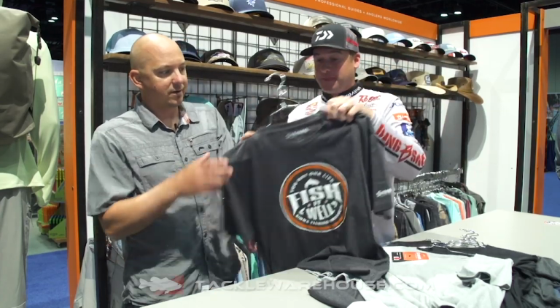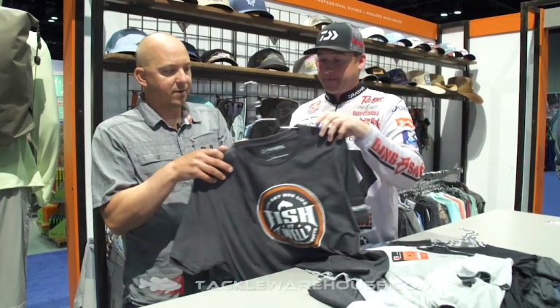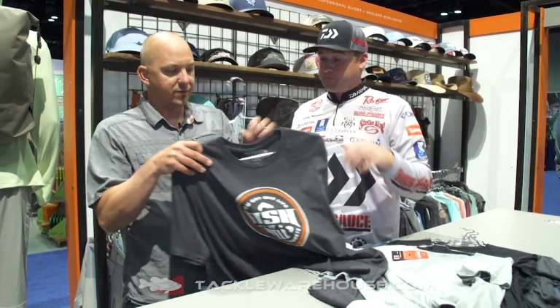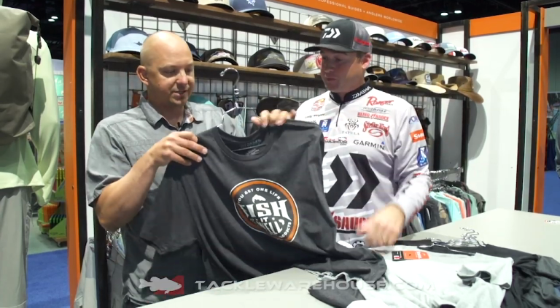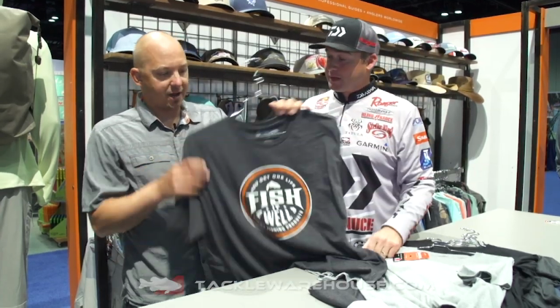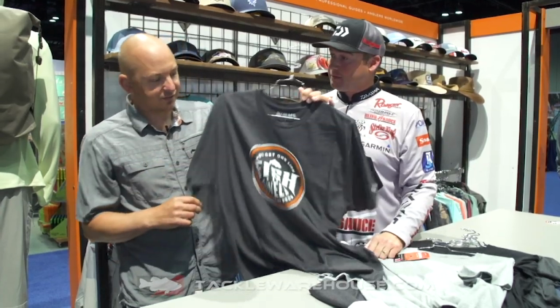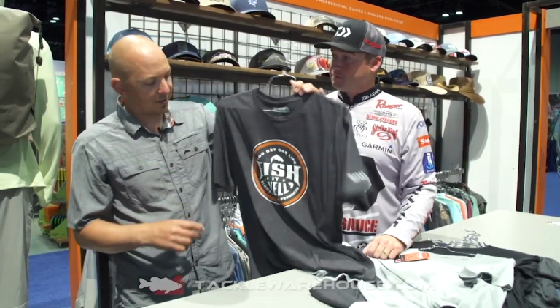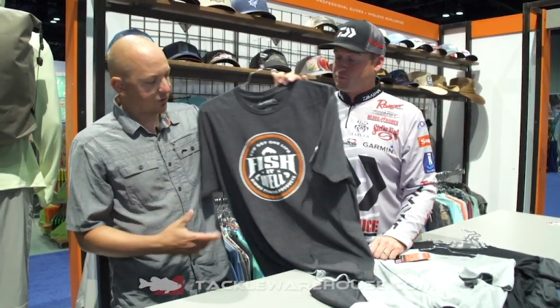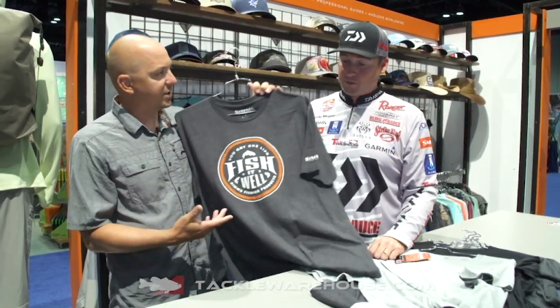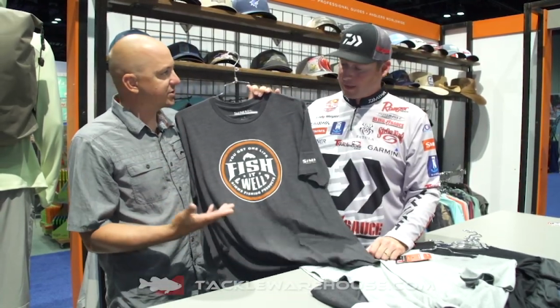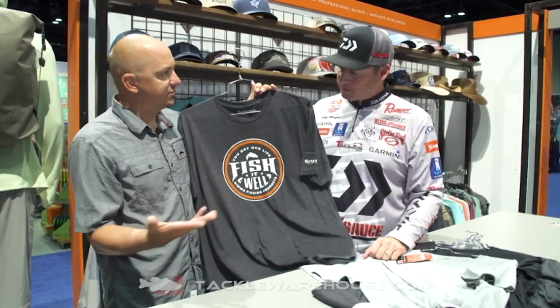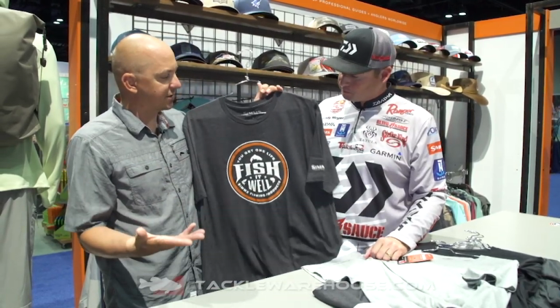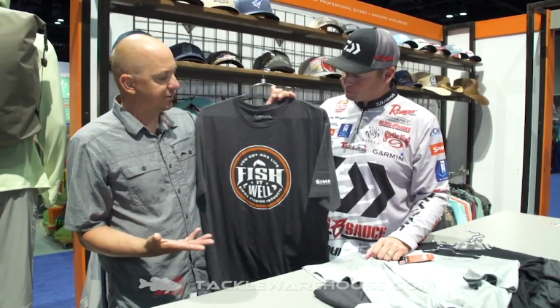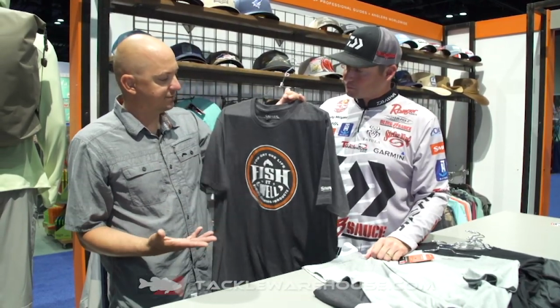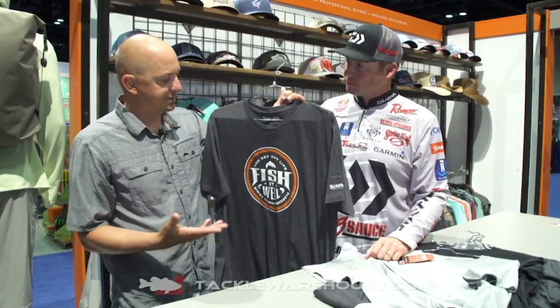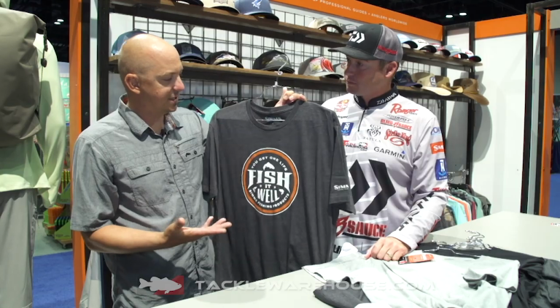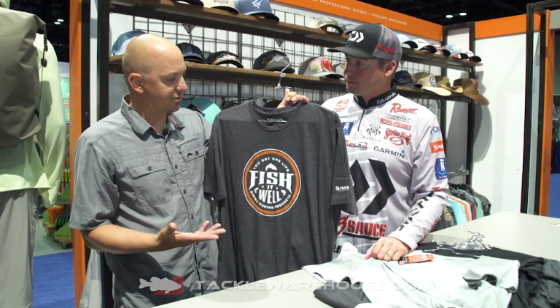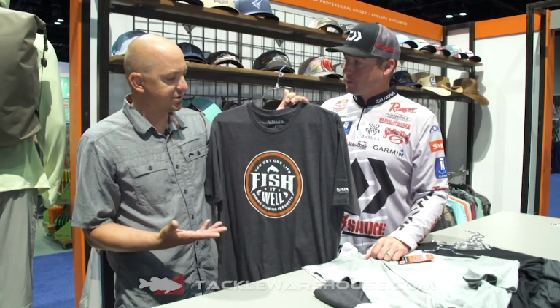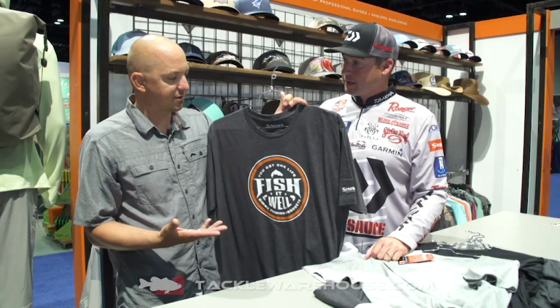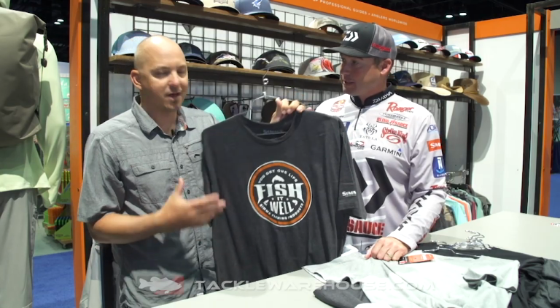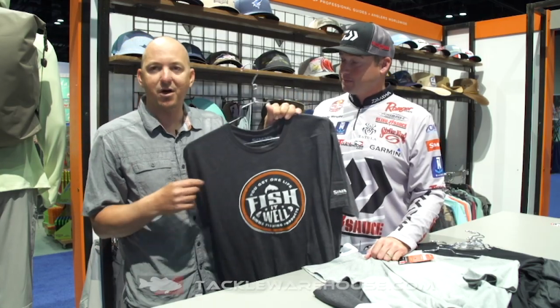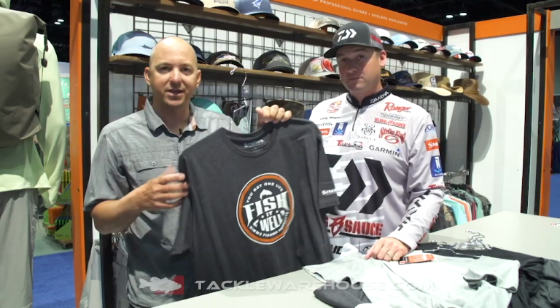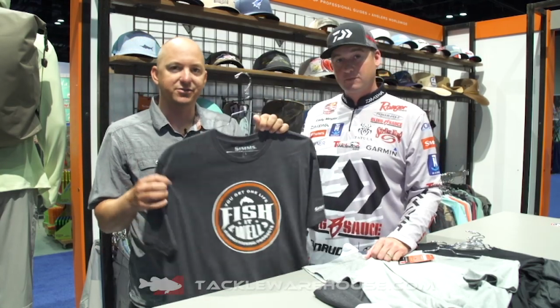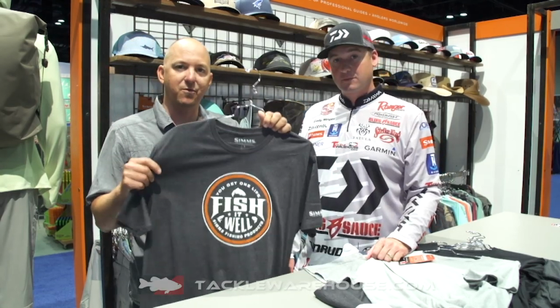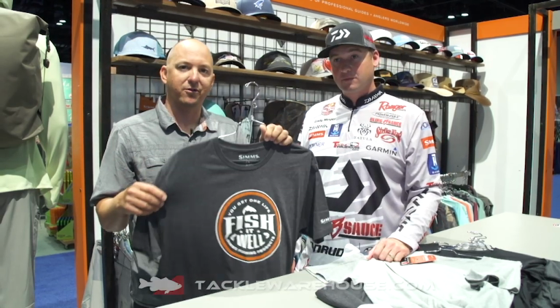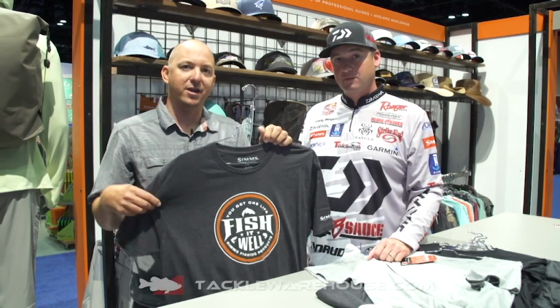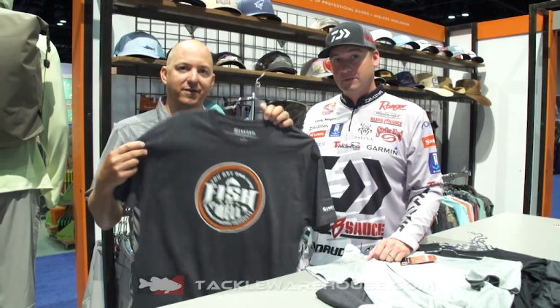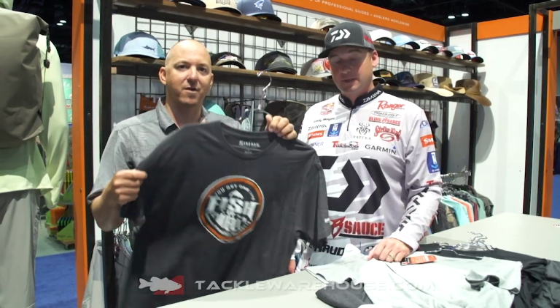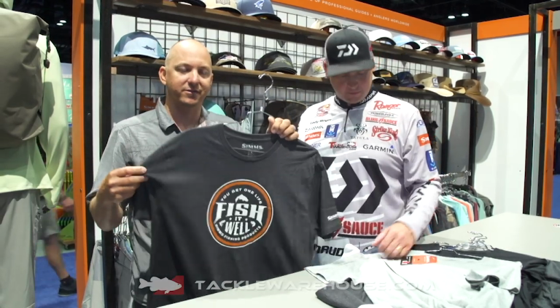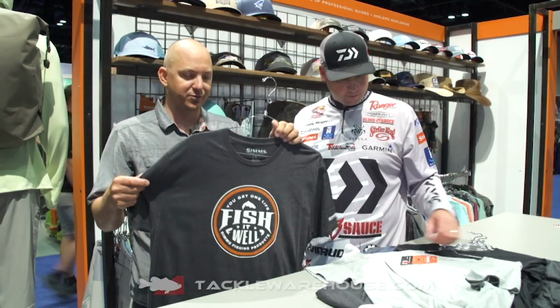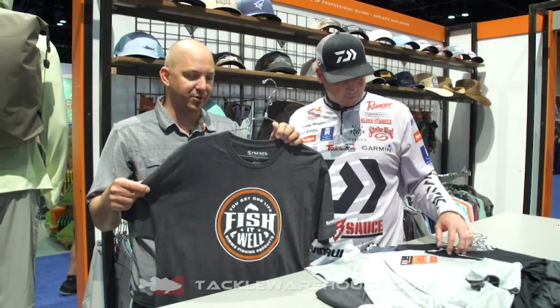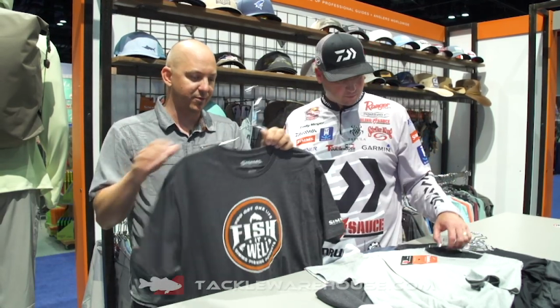A number of new styles for spring 20, just new technical t-shirts. They're cotton polyester, so they wear great, they're lightweight, they're super breathable.